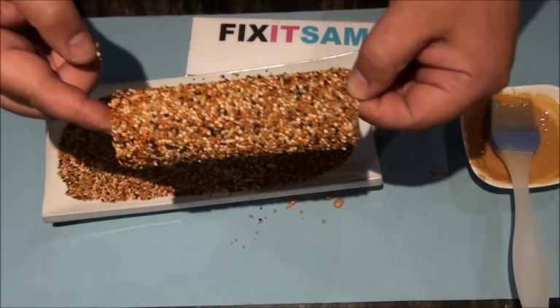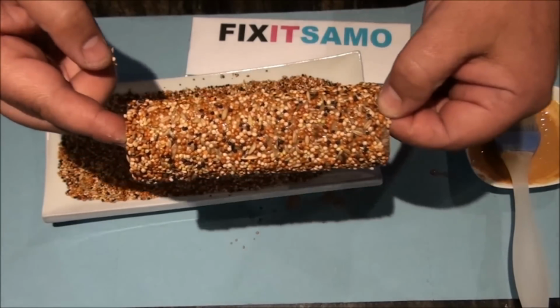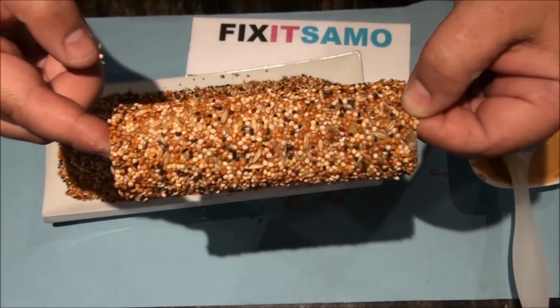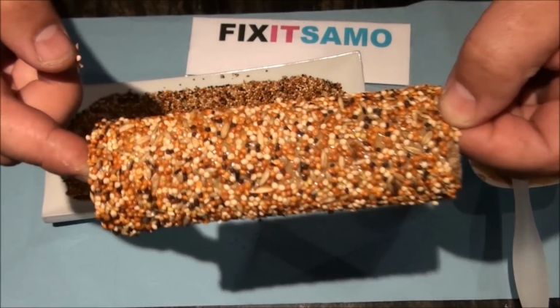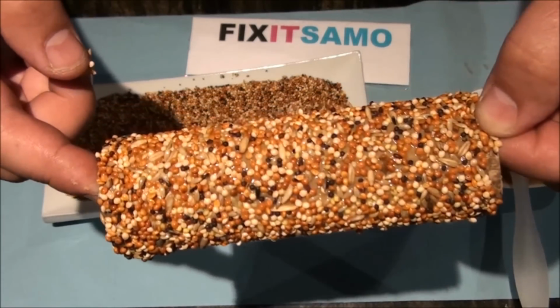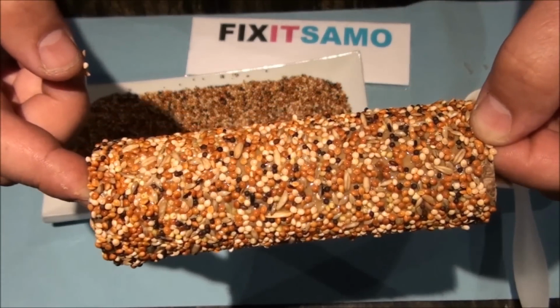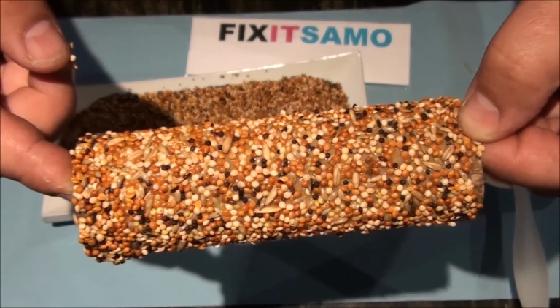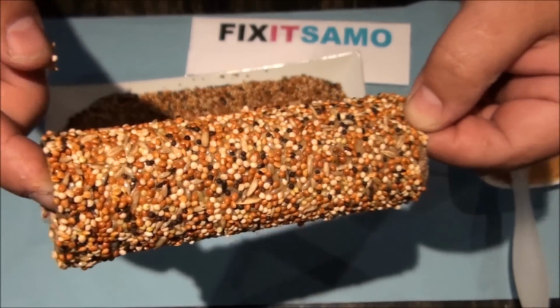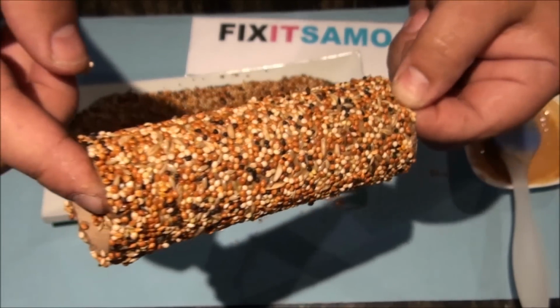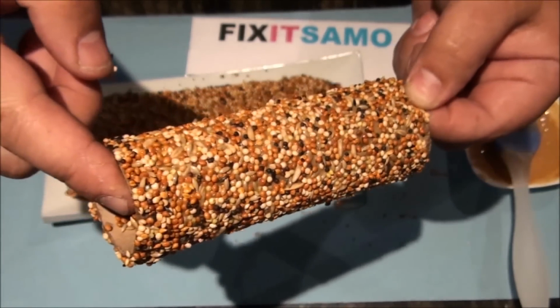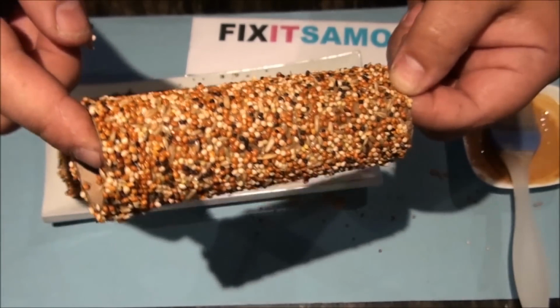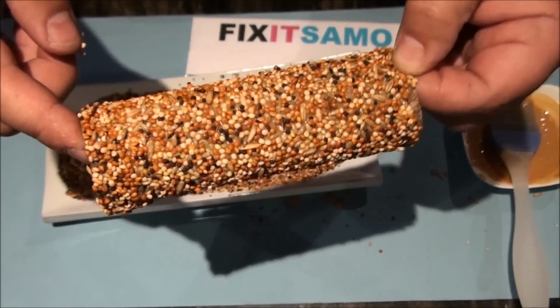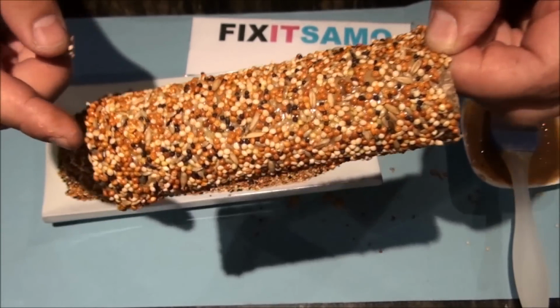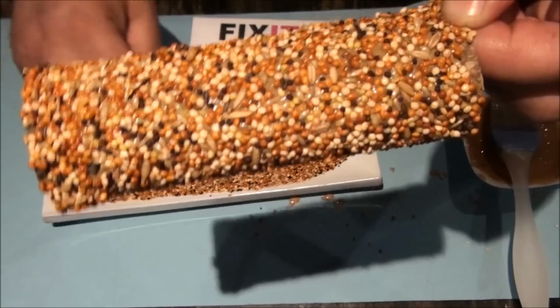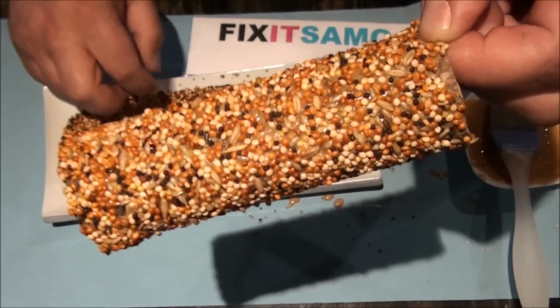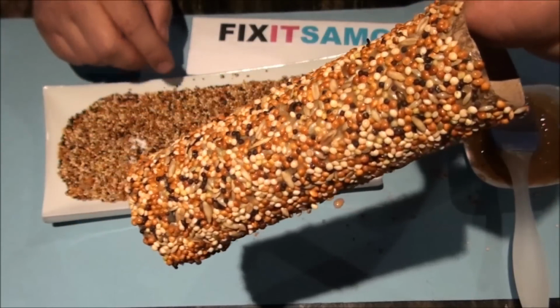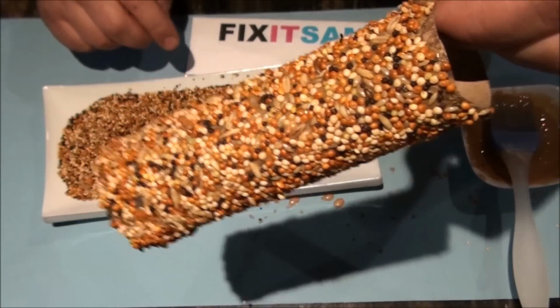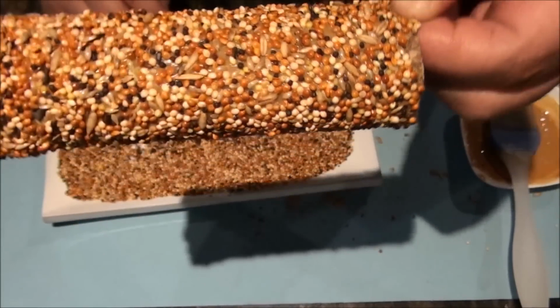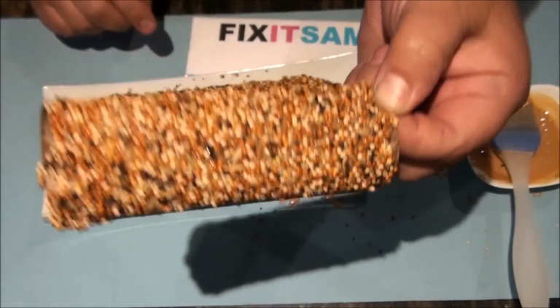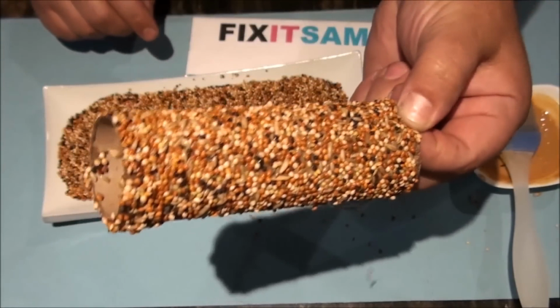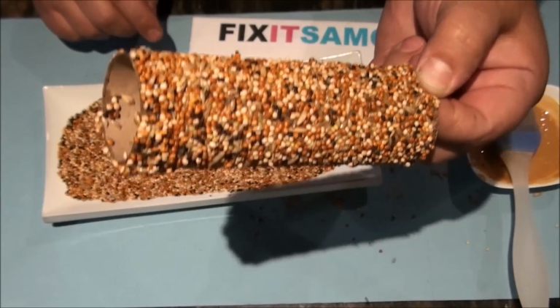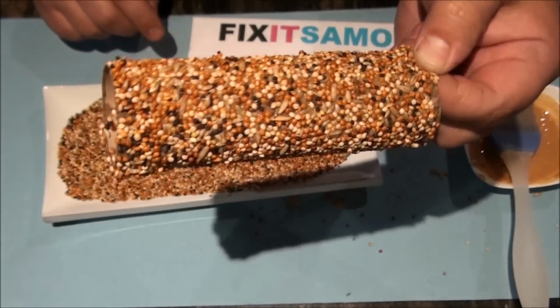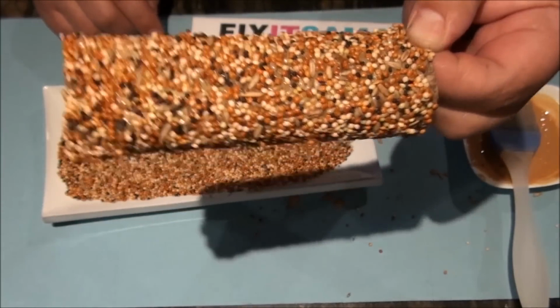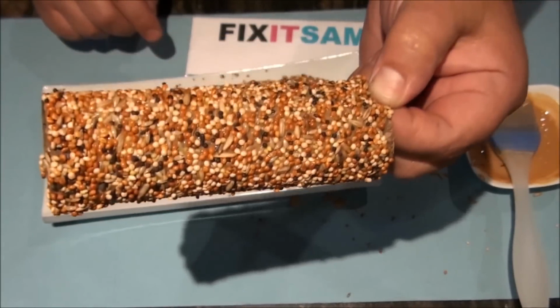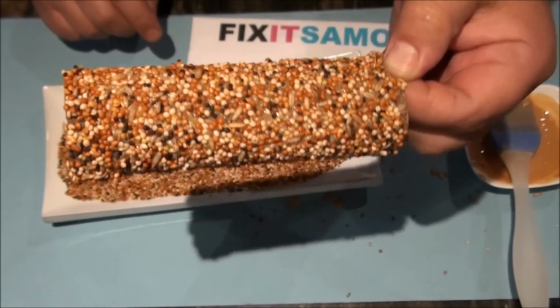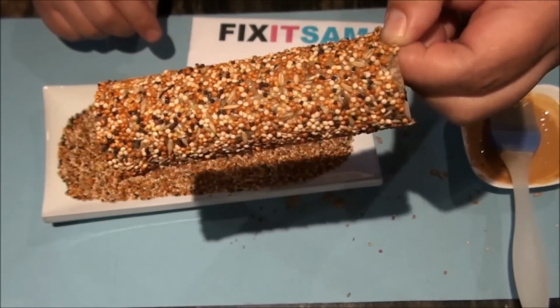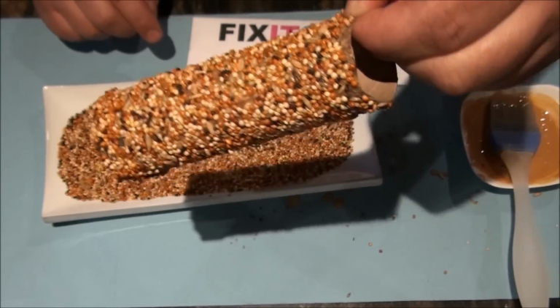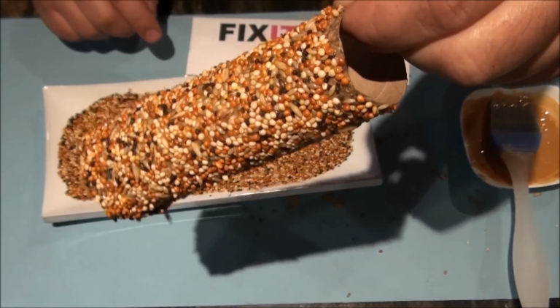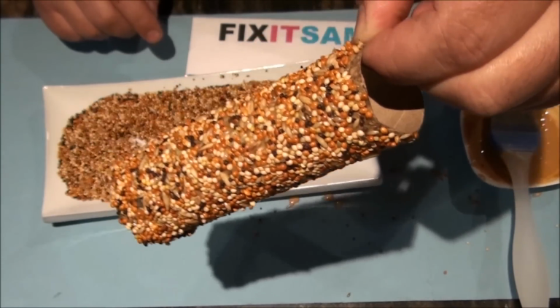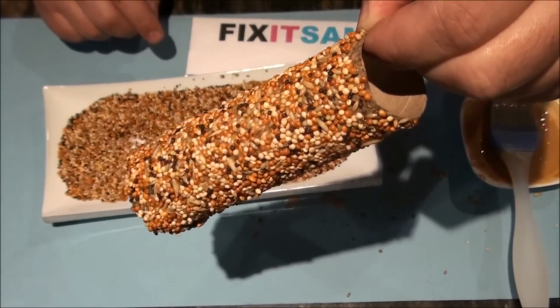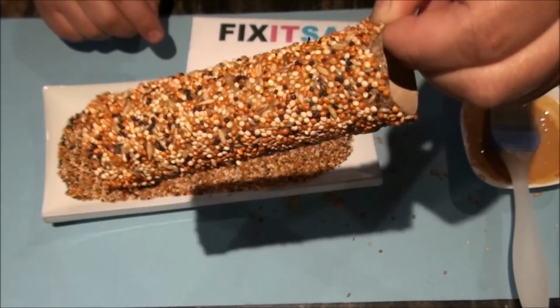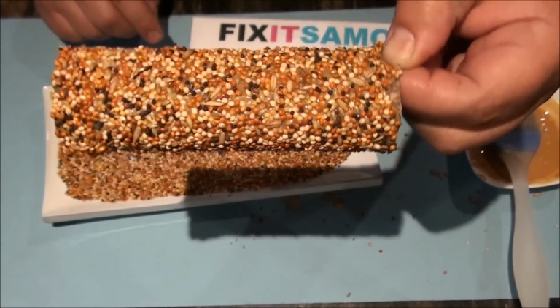And there you go, it's done. You see it doesn't take much time. It's very easy to do and birds they love it.